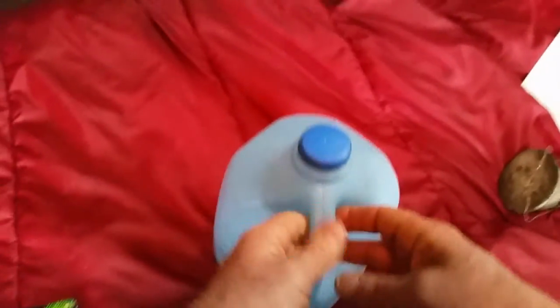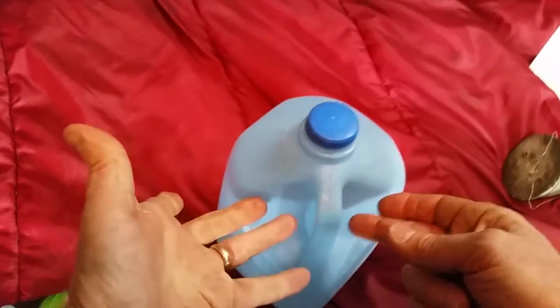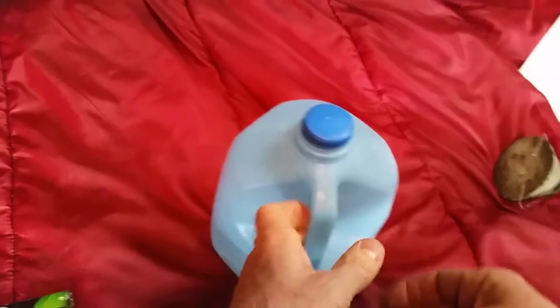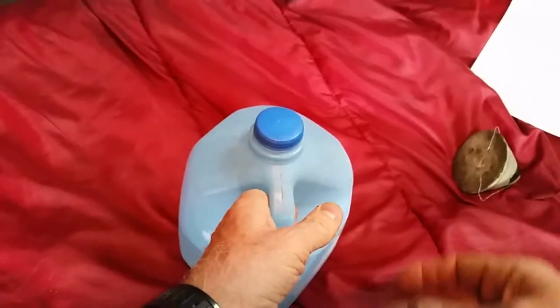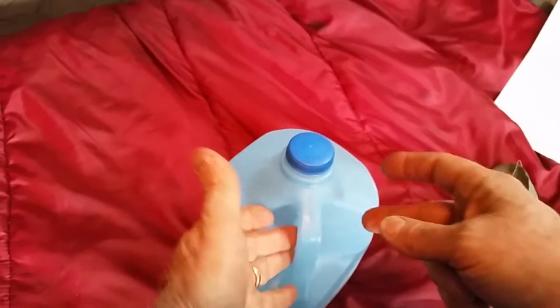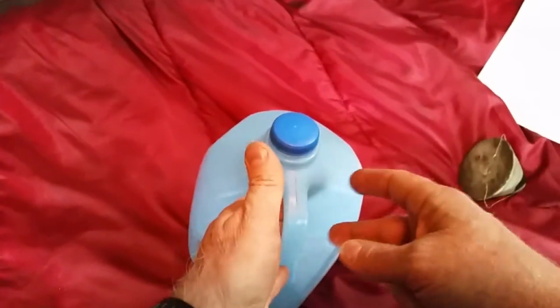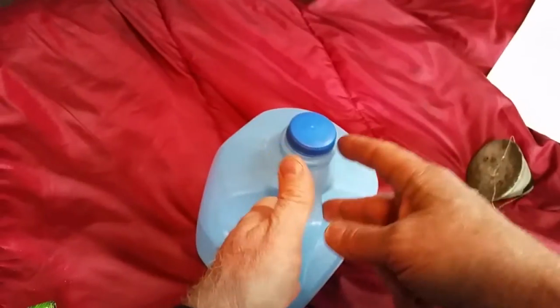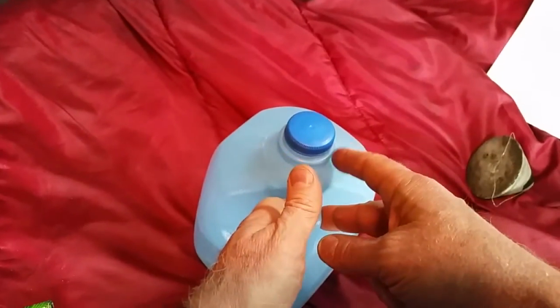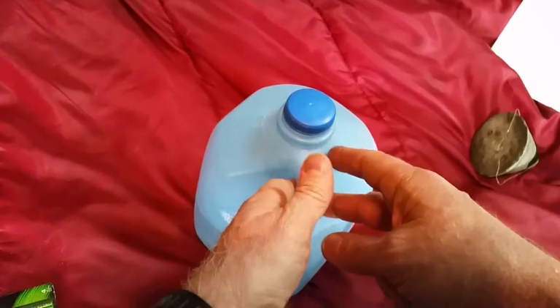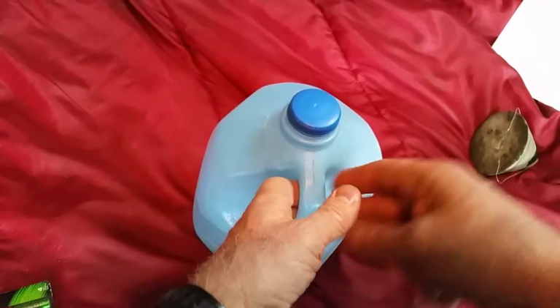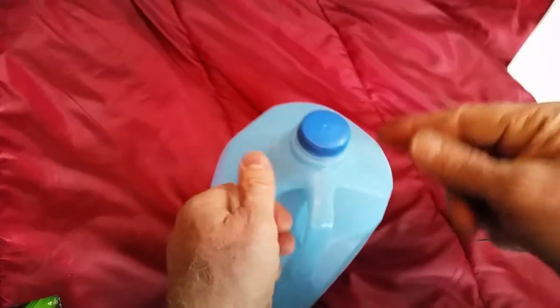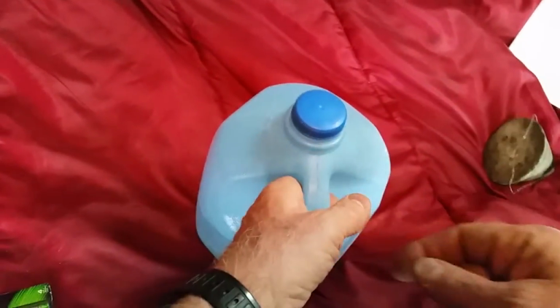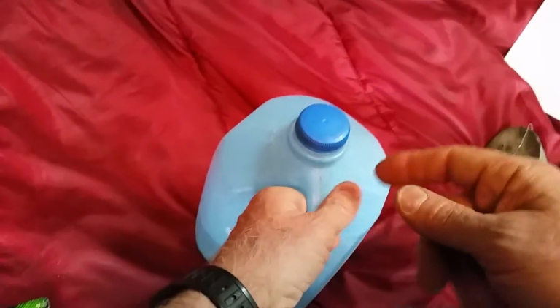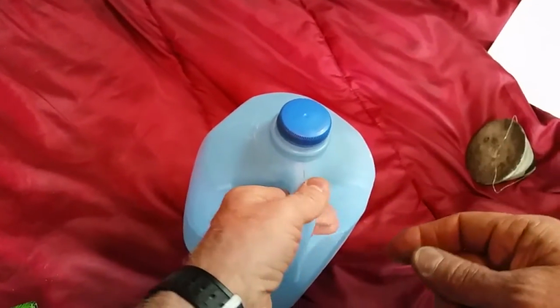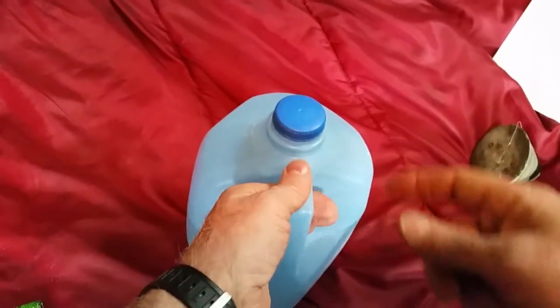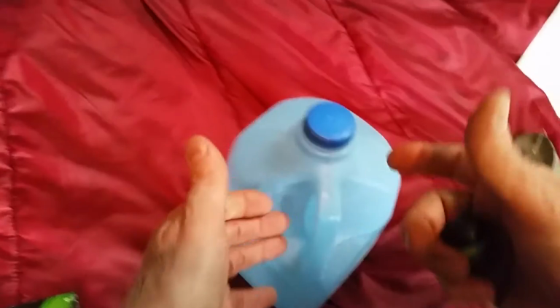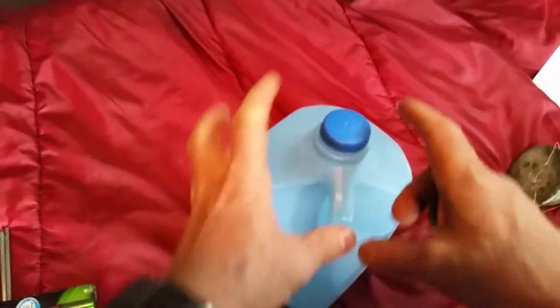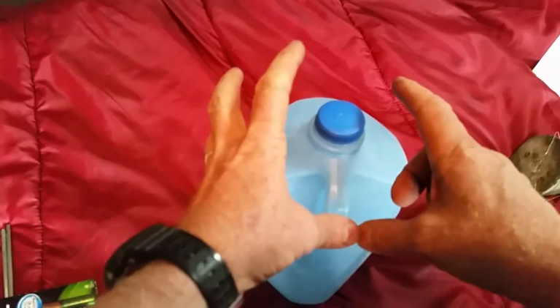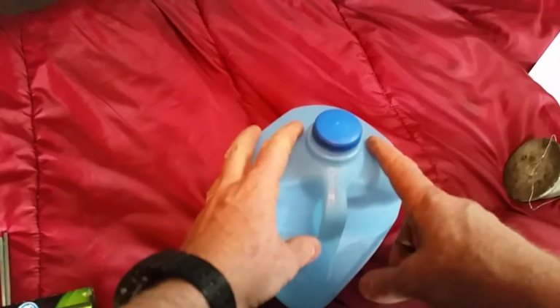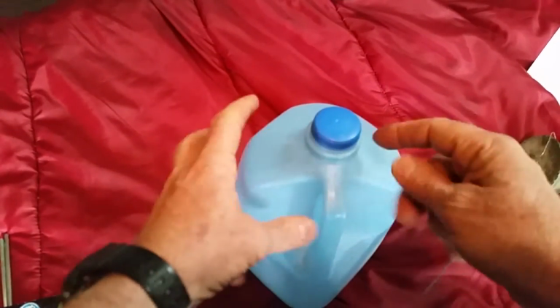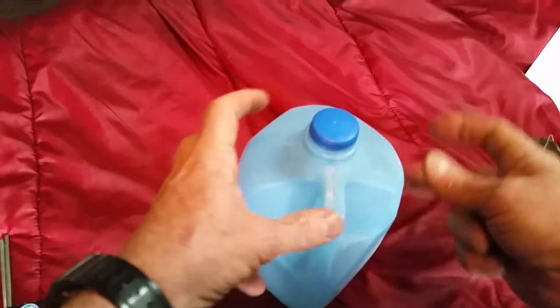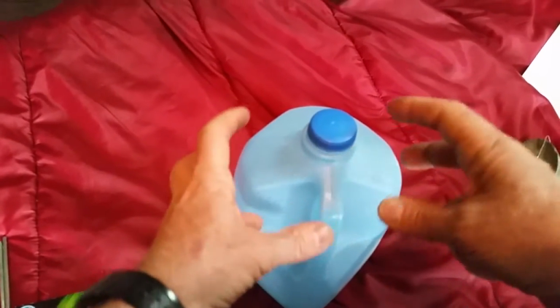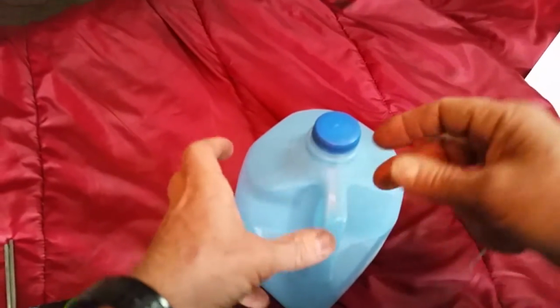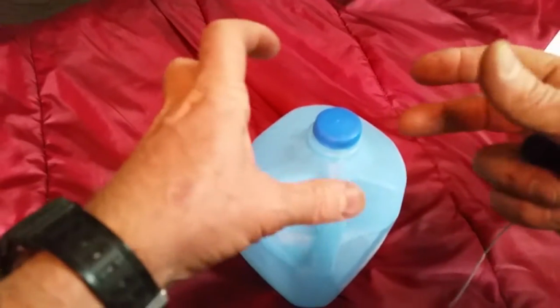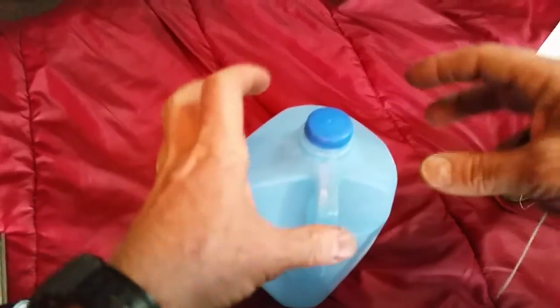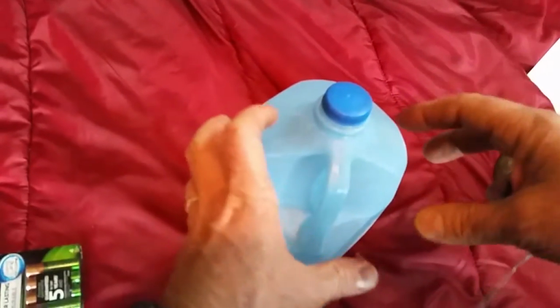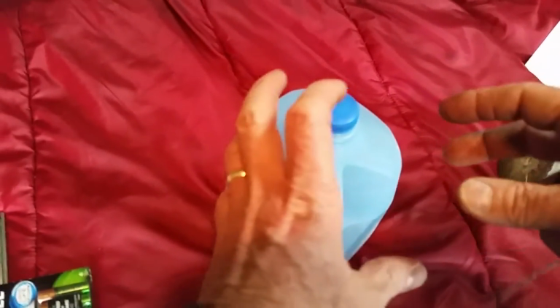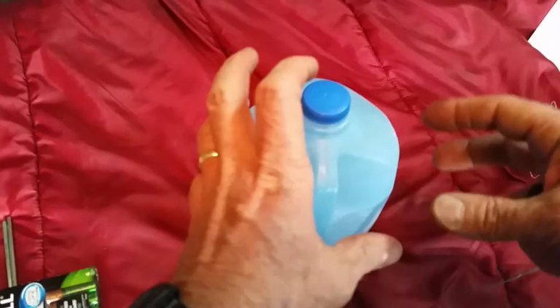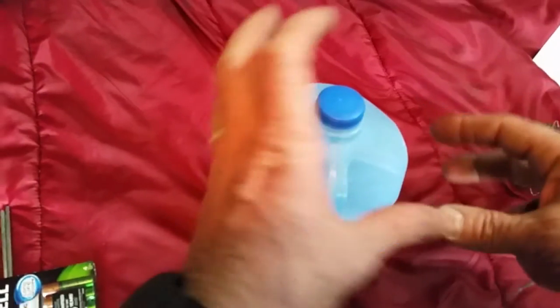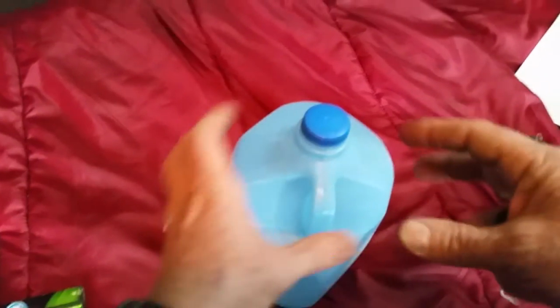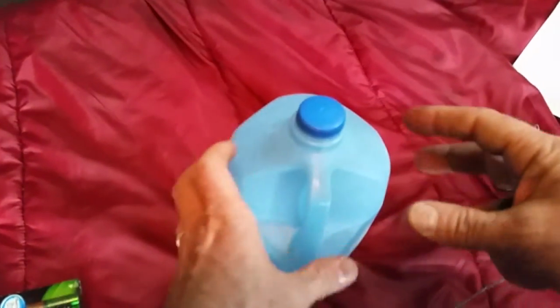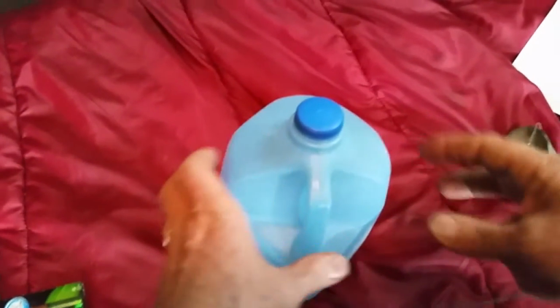Fascinating. I never knew it would do something like that. It is fascinating that zero-point energy accumulates around the random chaotic pattern of the water.